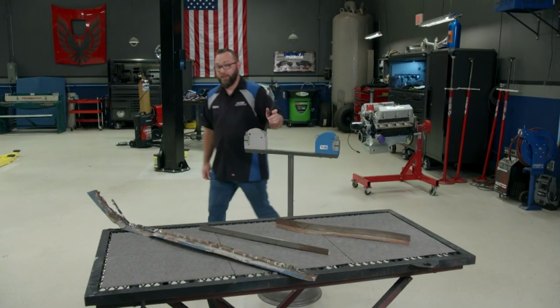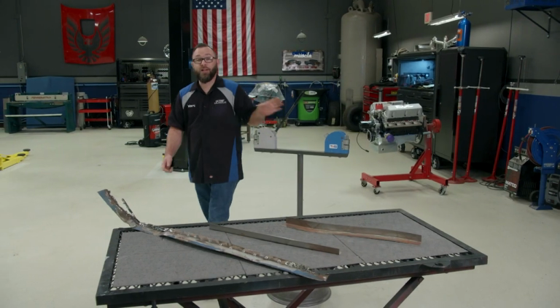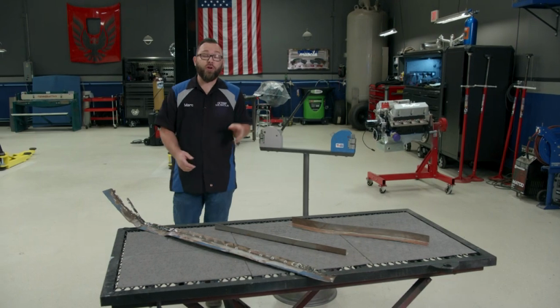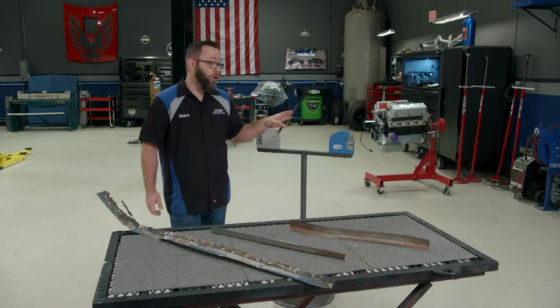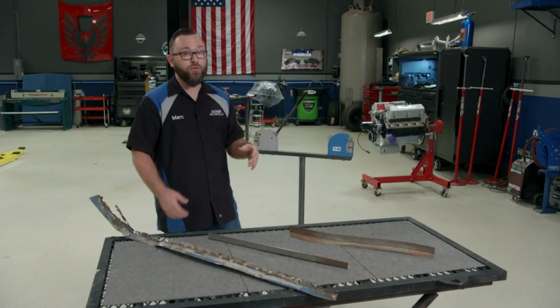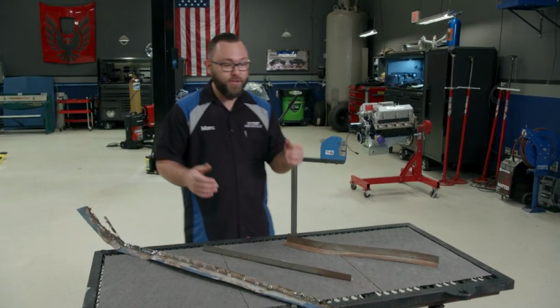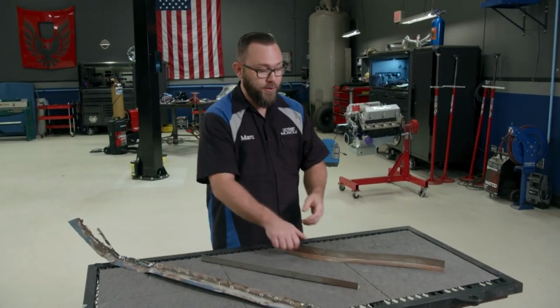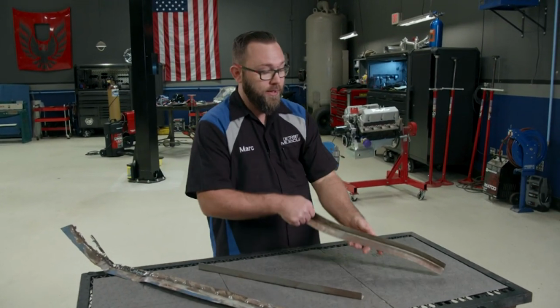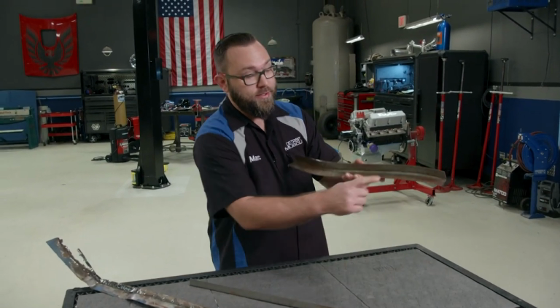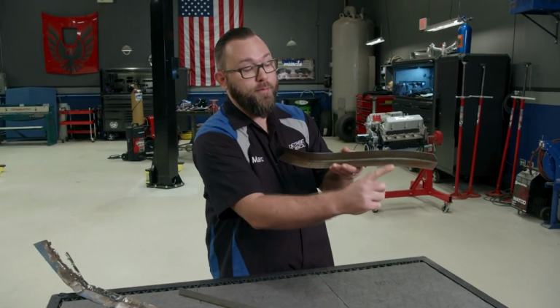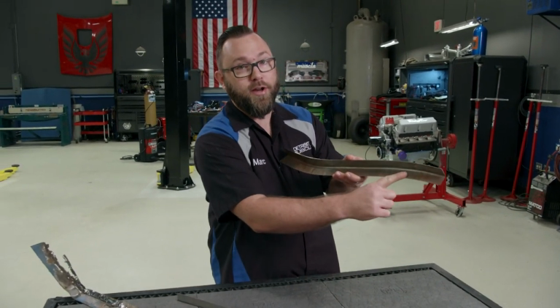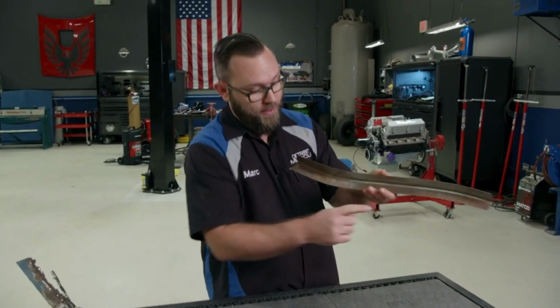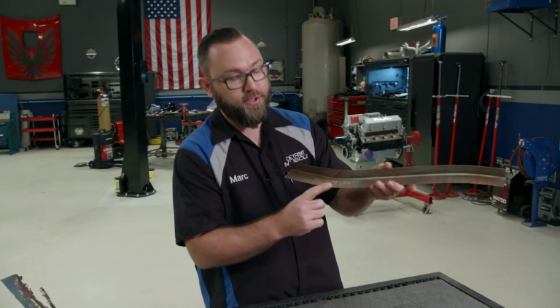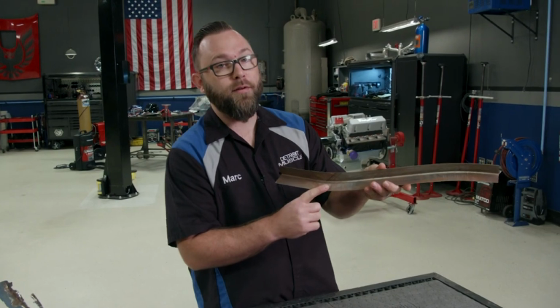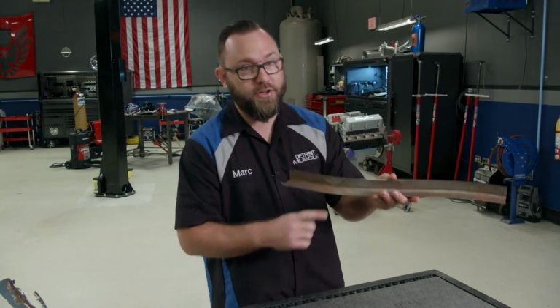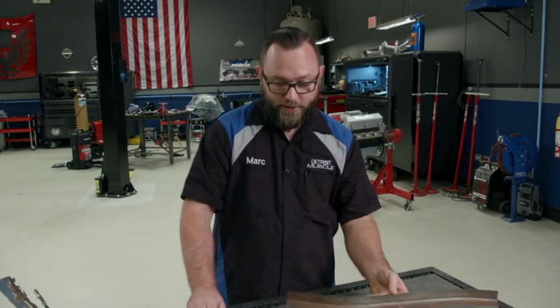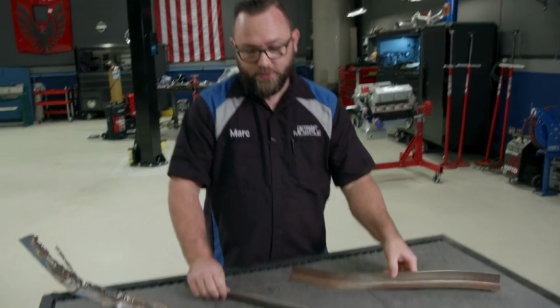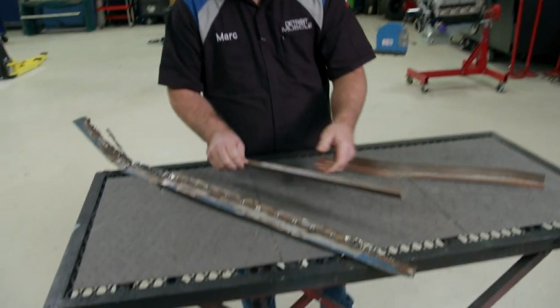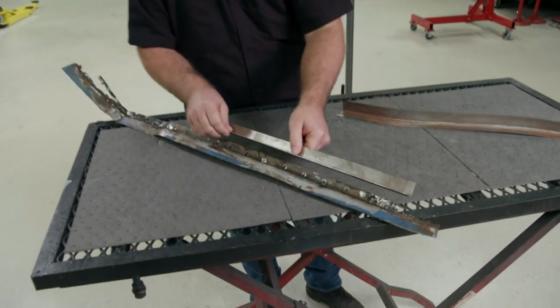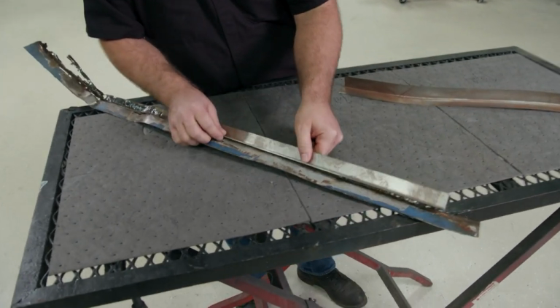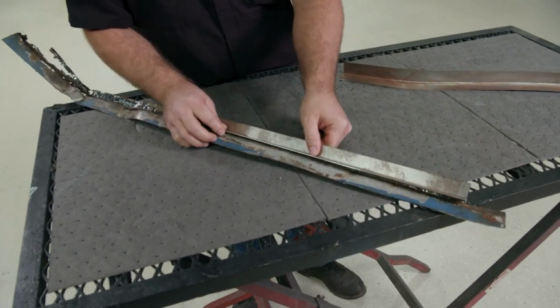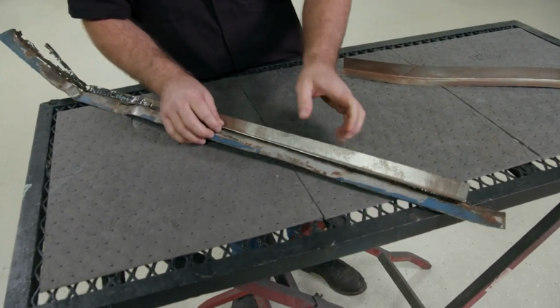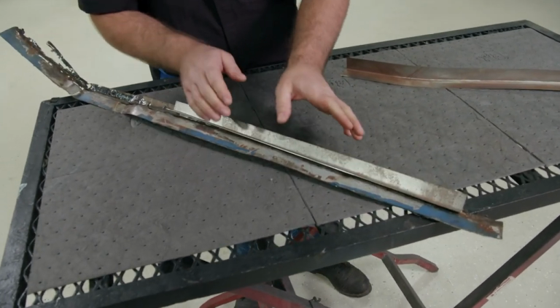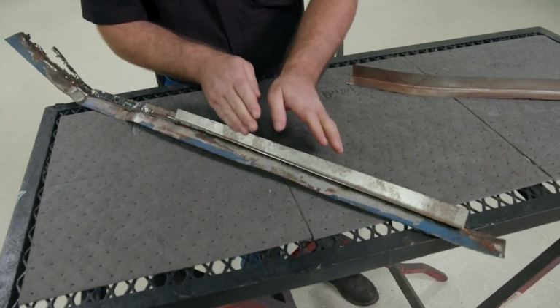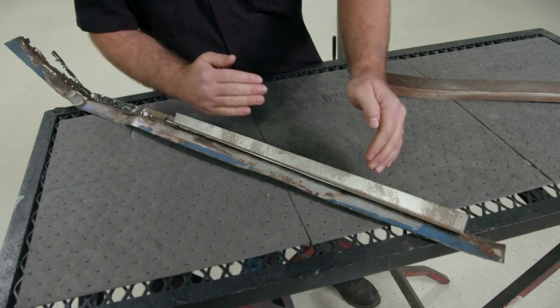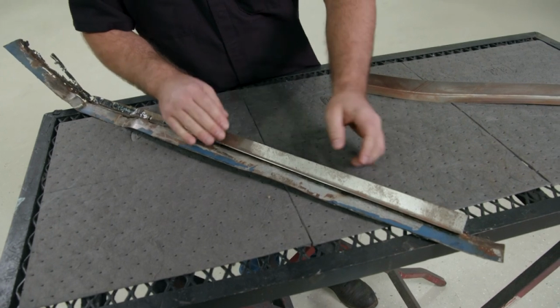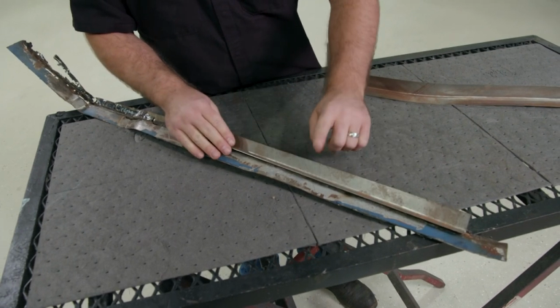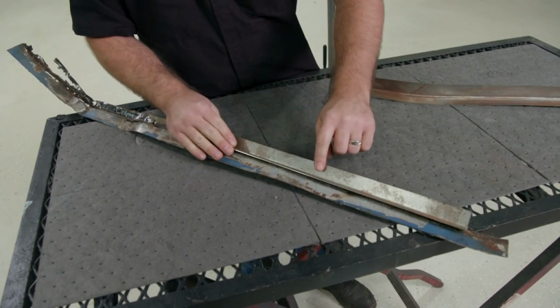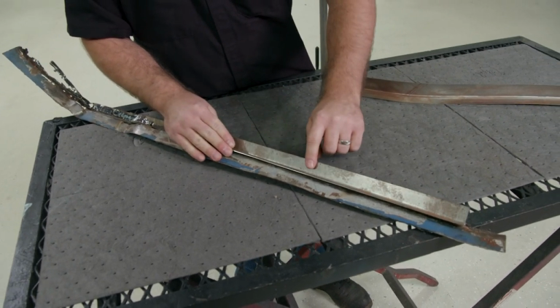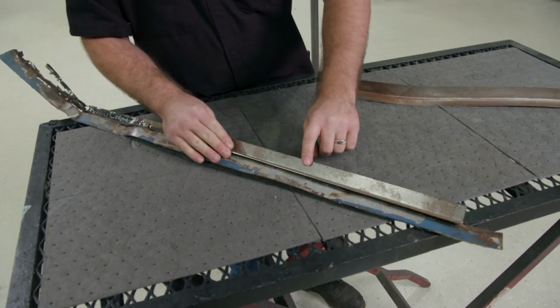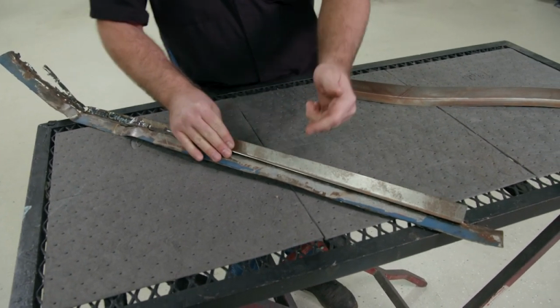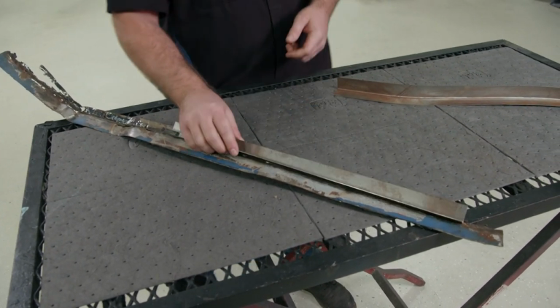Now like I said, each one of those tools has a job to do — this is the job of the shrinker and this is the job of the stretcher. Since we have to get this piece to fit in here, we need to make an external bend, which means we need to use the stretcher on this. I'll show you how to do that.